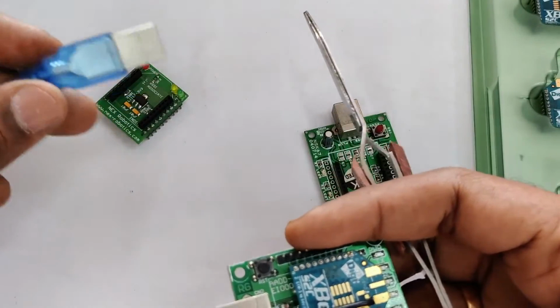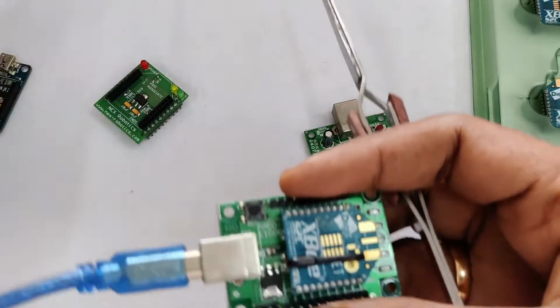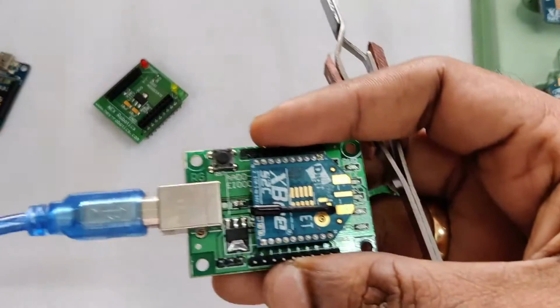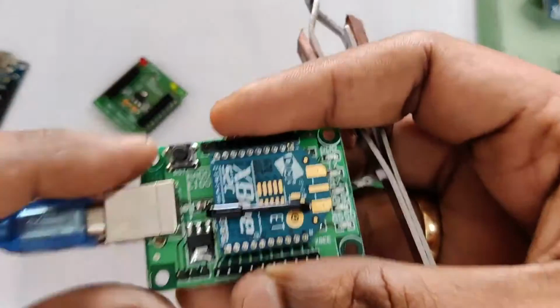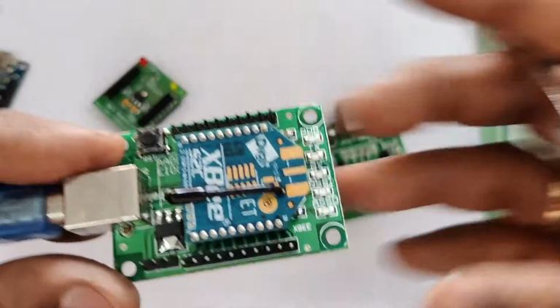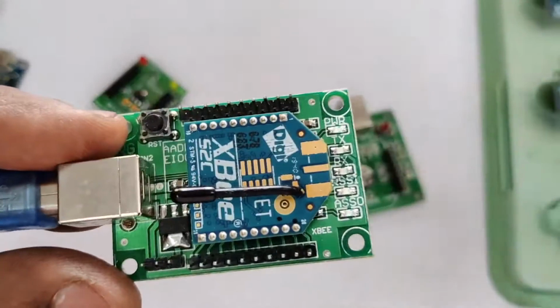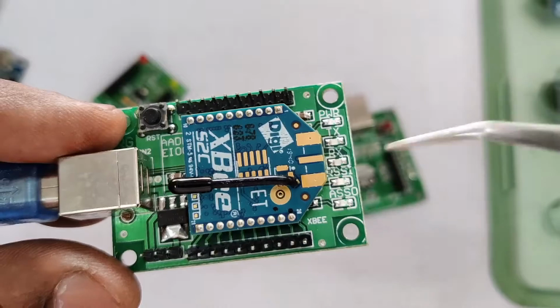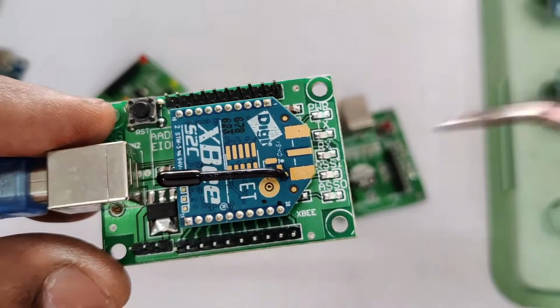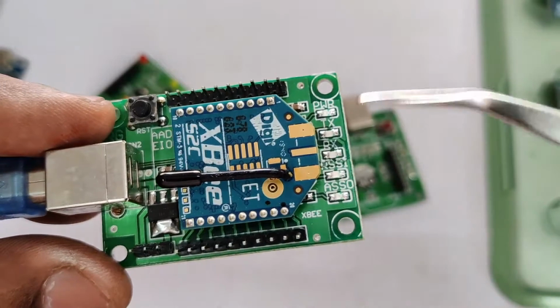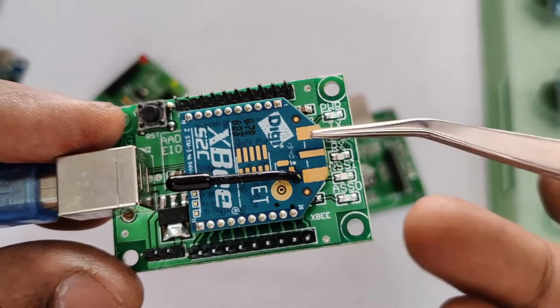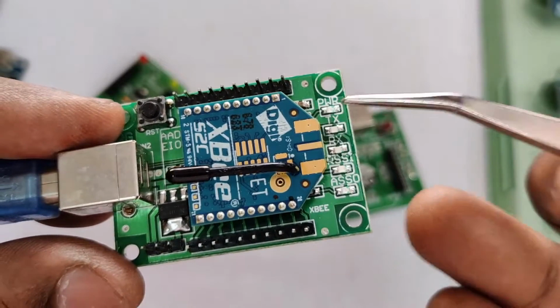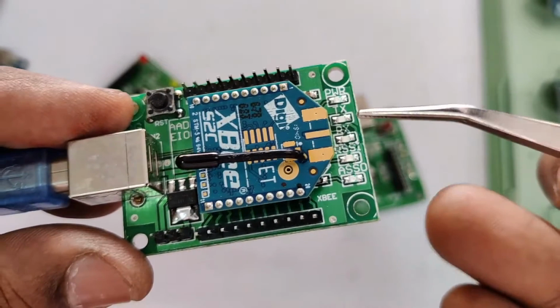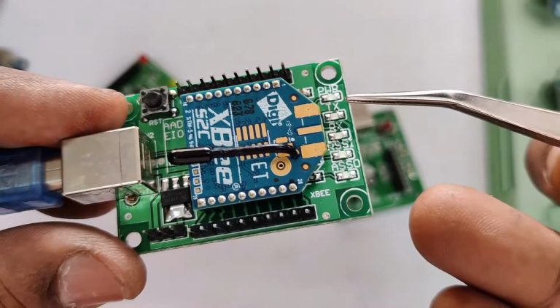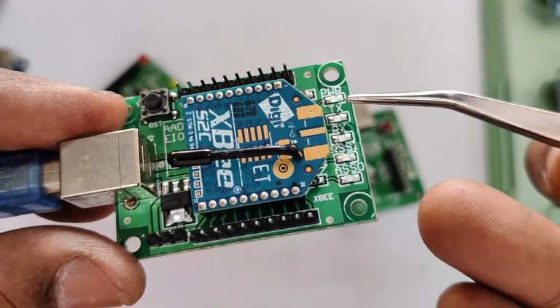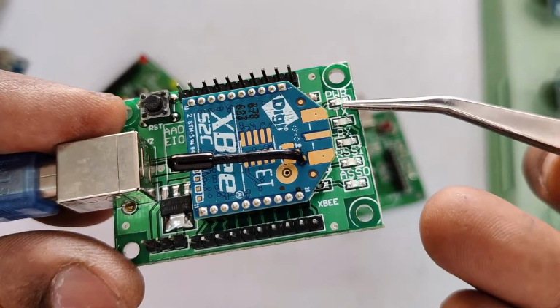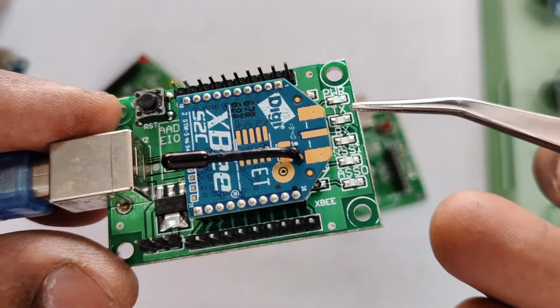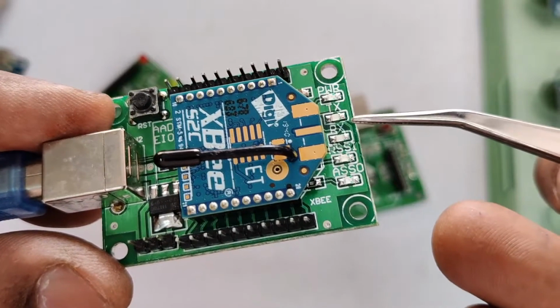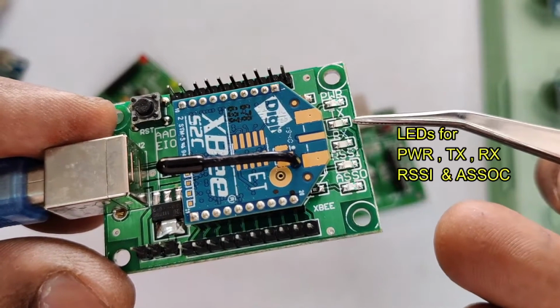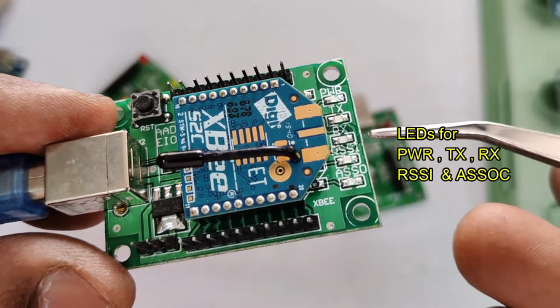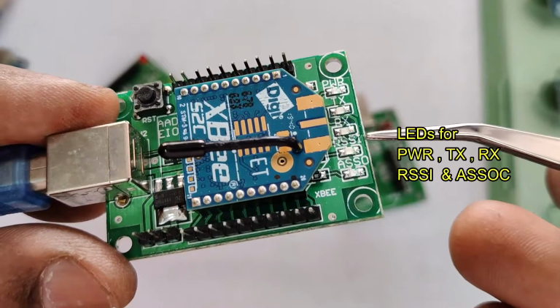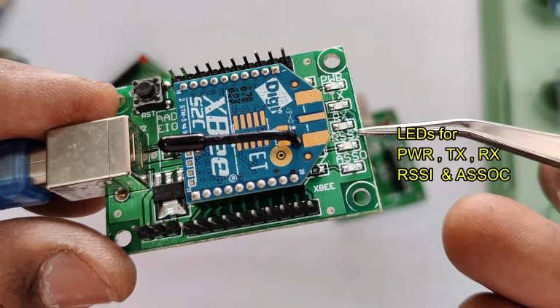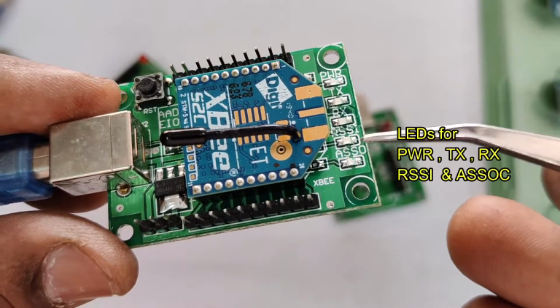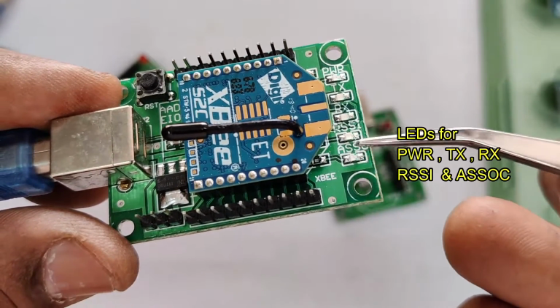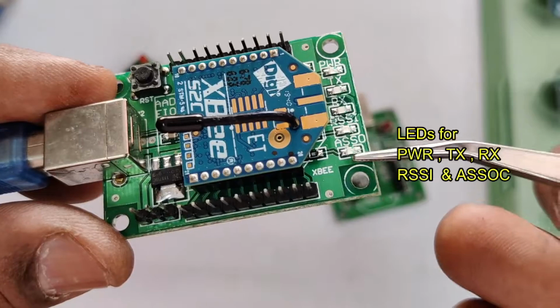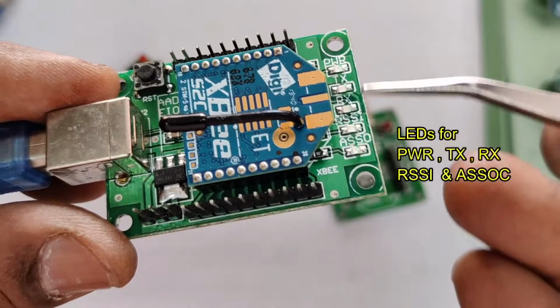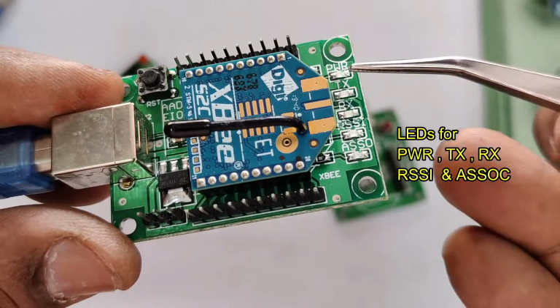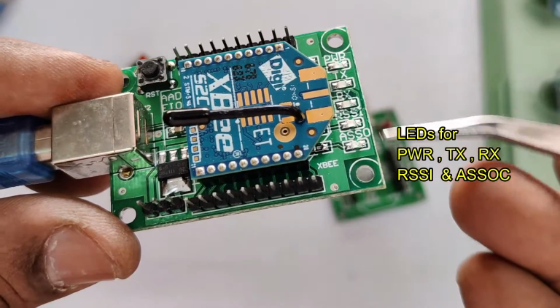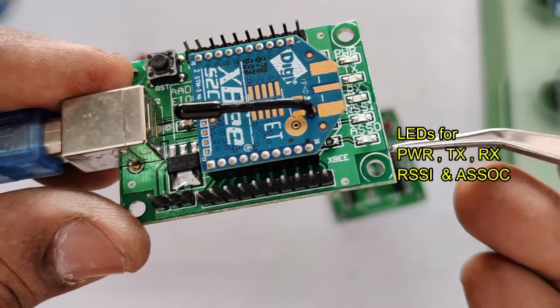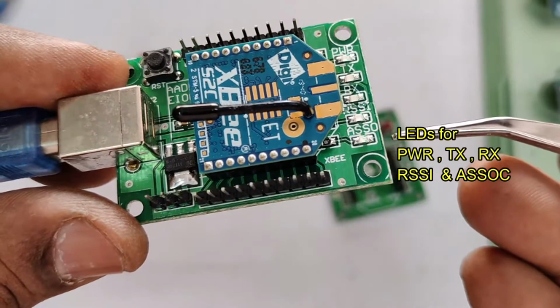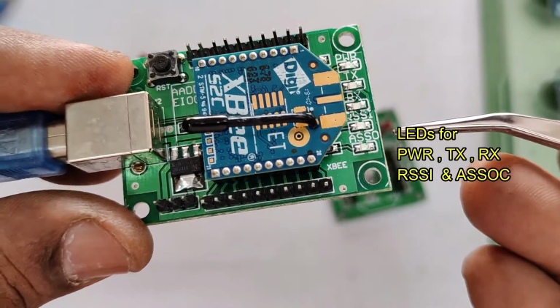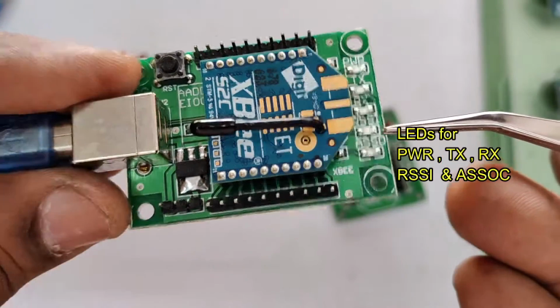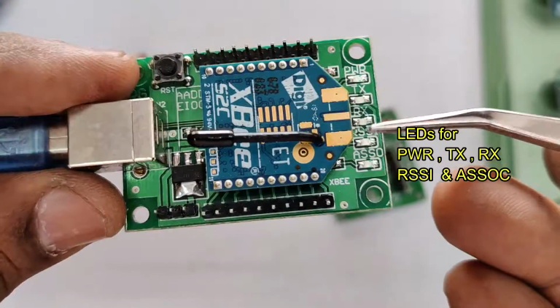Onboard, there are some LEDs: Power, TX, RX, and RSSI which is the signal indicator, and an Associate LED — all these SMD LEDs are provided.